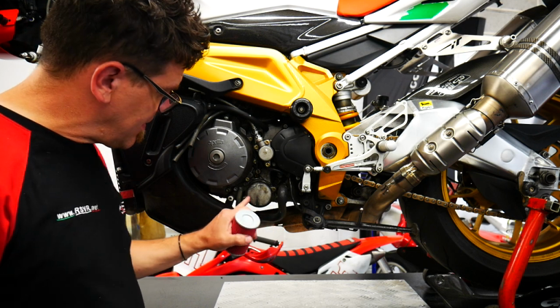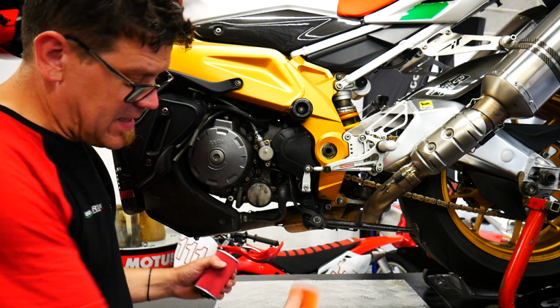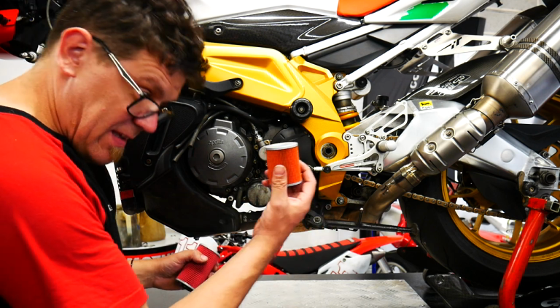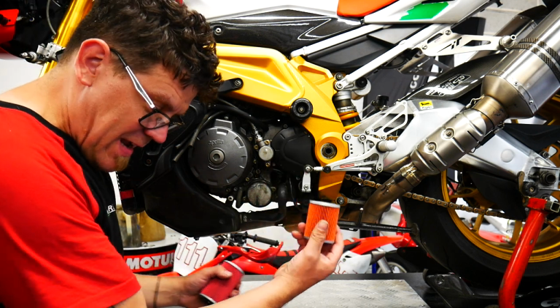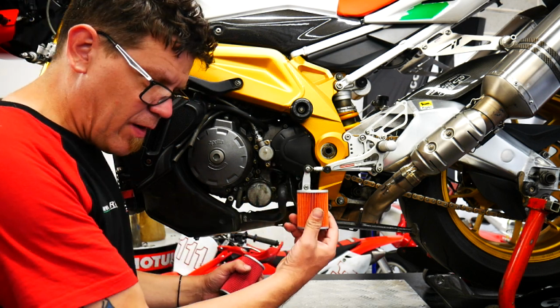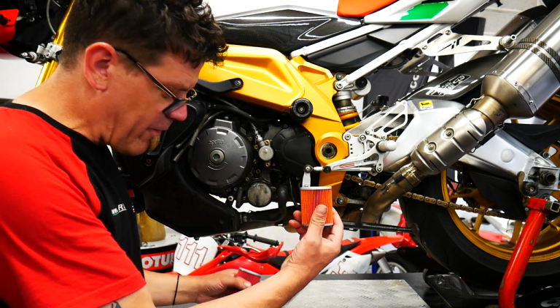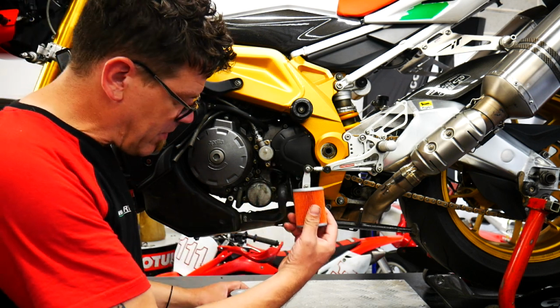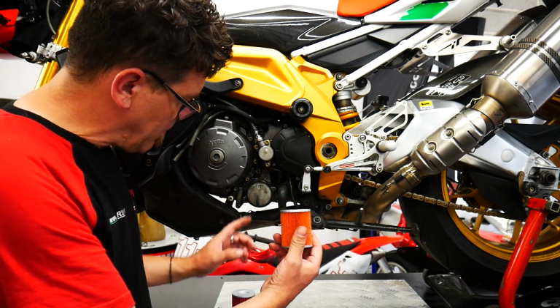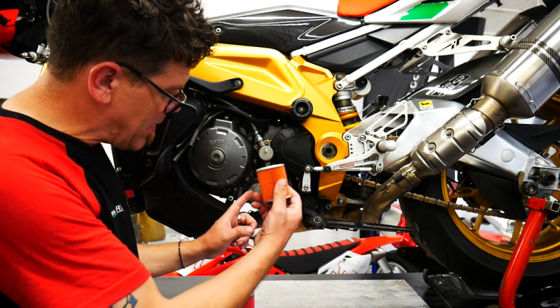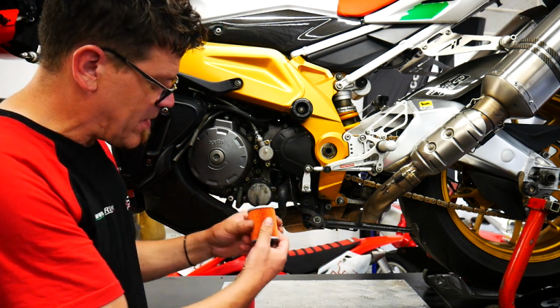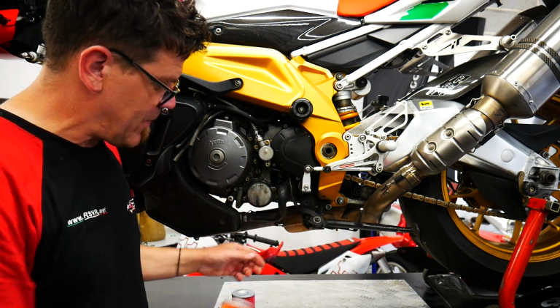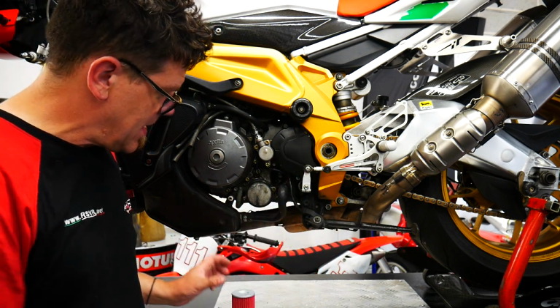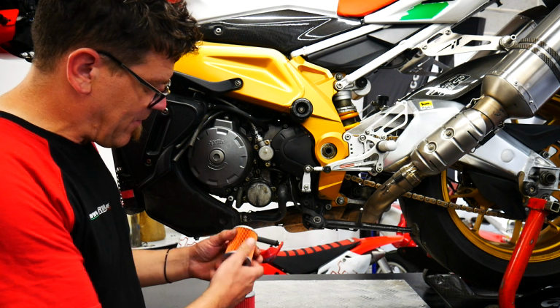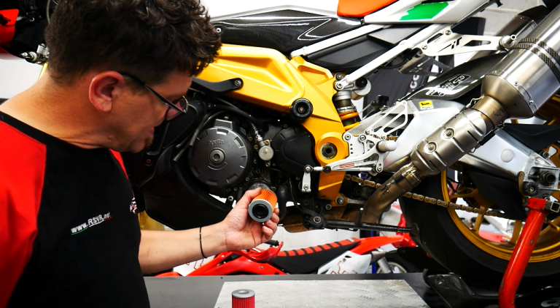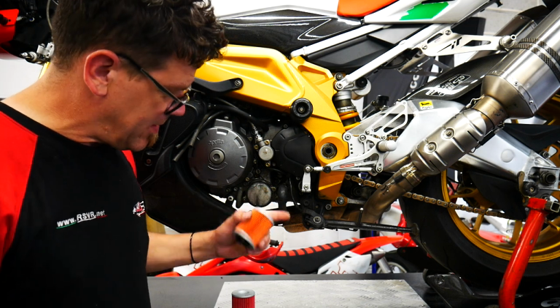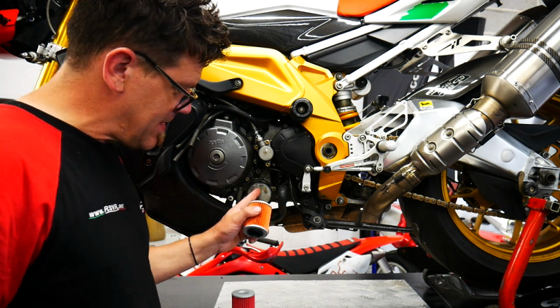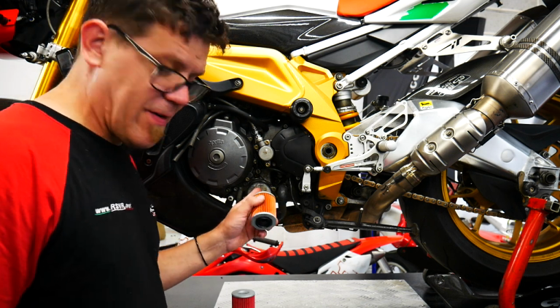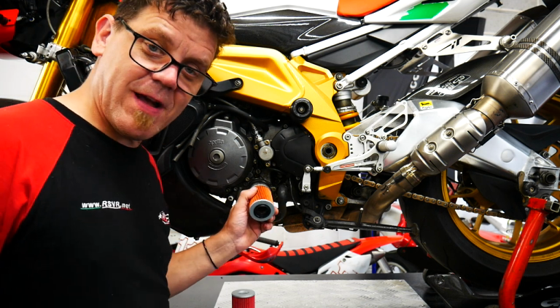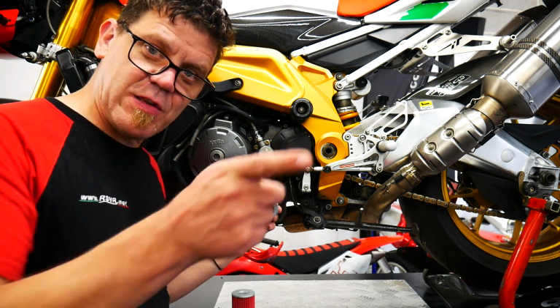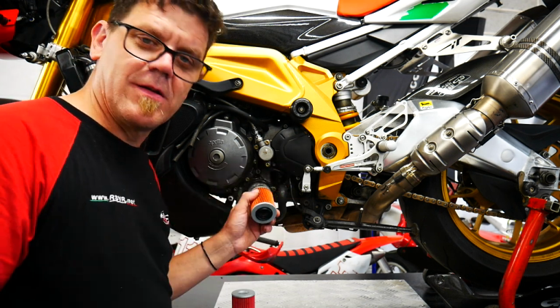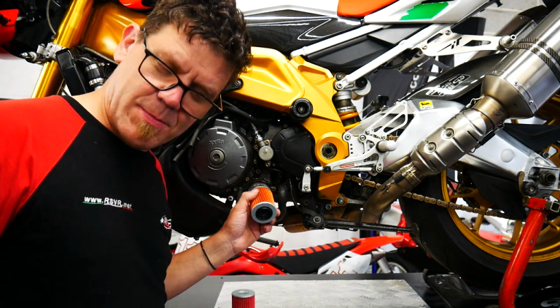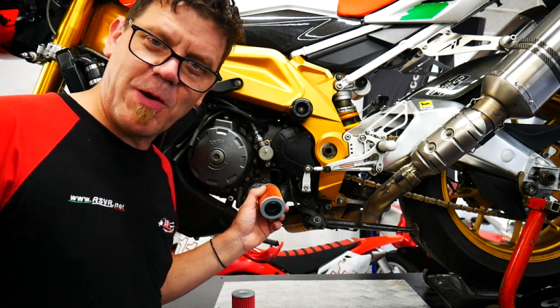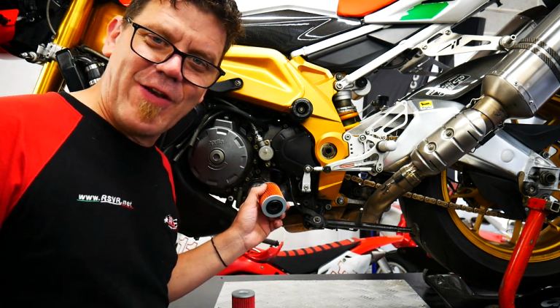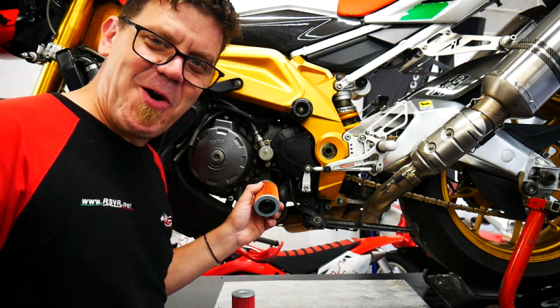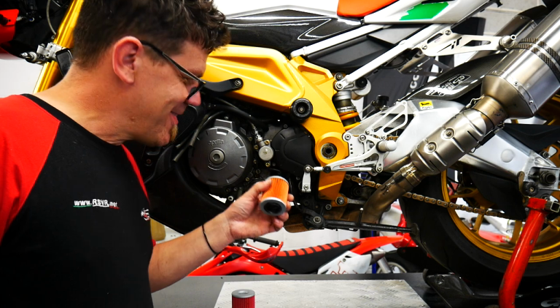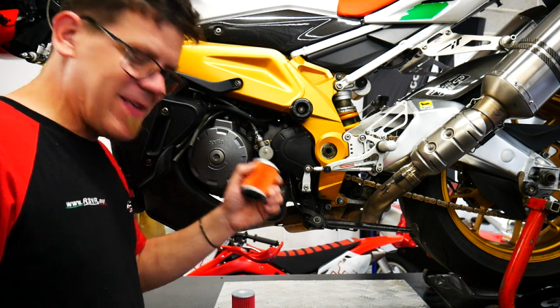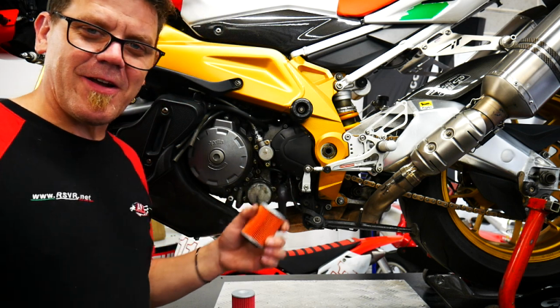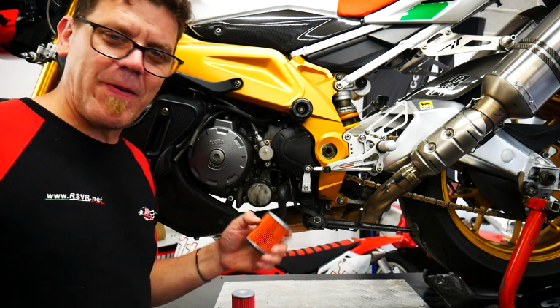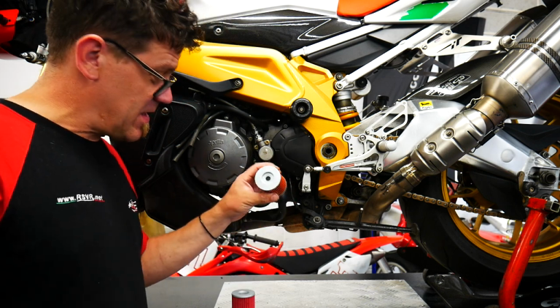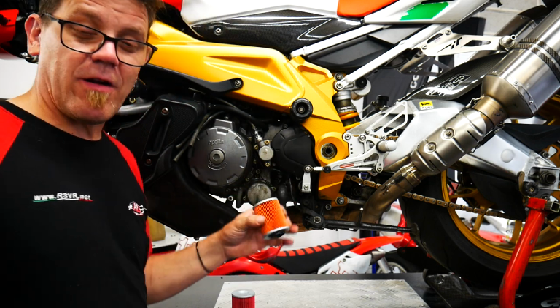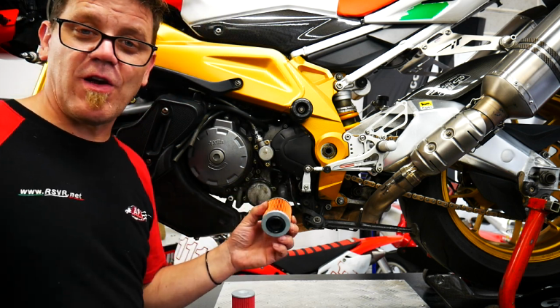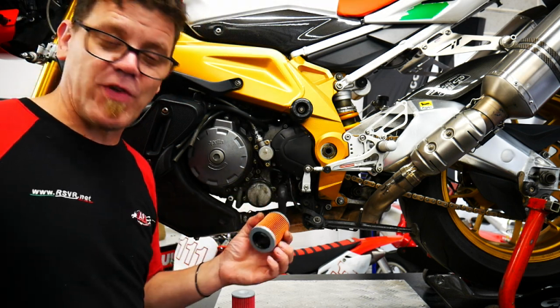The extended type oil filter won't fit in anything other than the extended cap. The standard type oil filter will fit in both of them. But if you fit a standard filter into an extended oil filter housing without a clutch spring, you're going to end up with it falling off and no filtration.